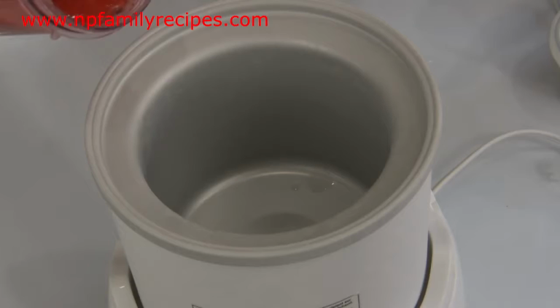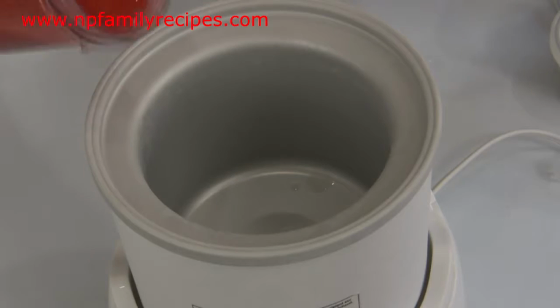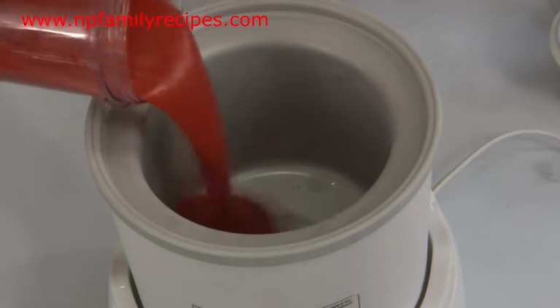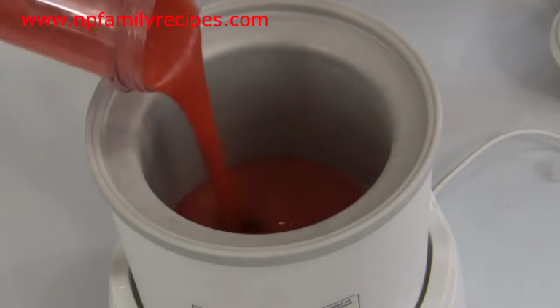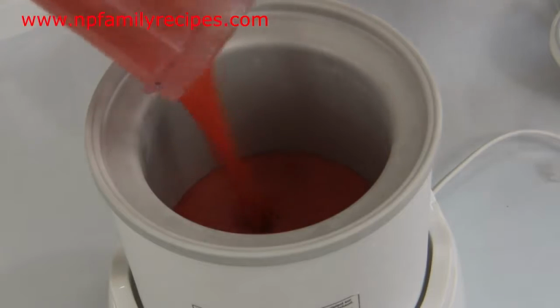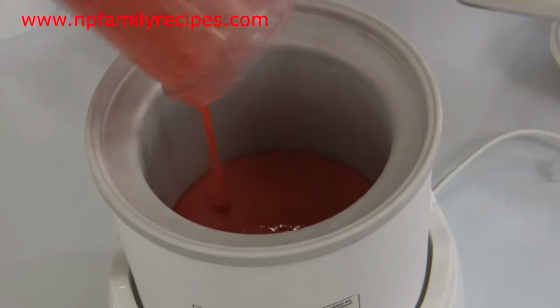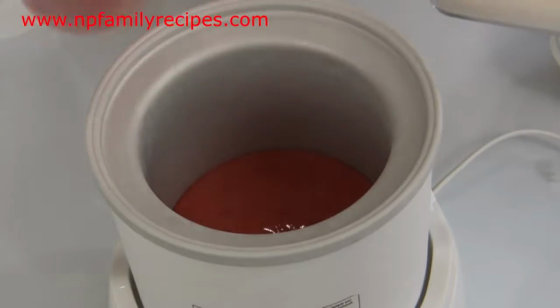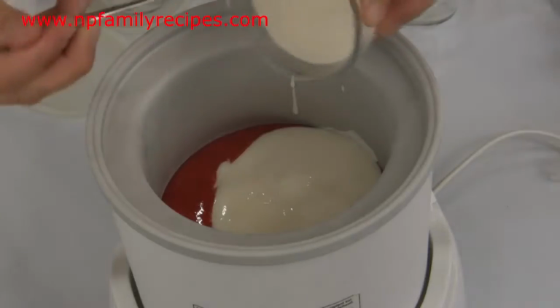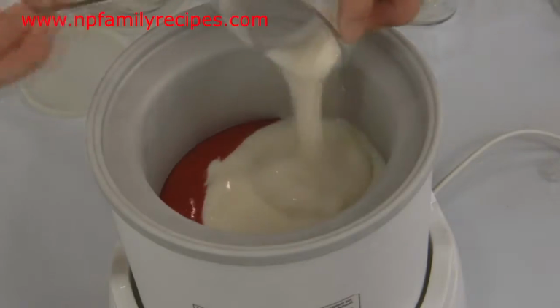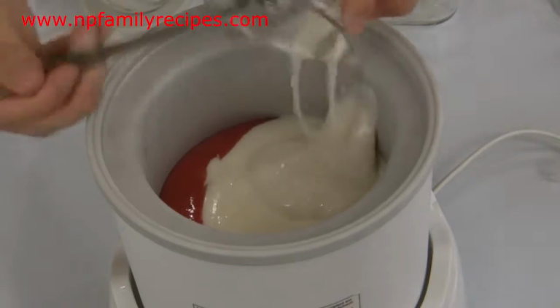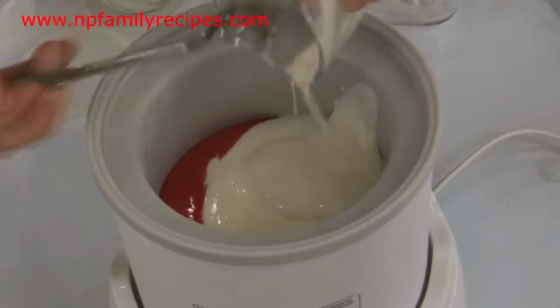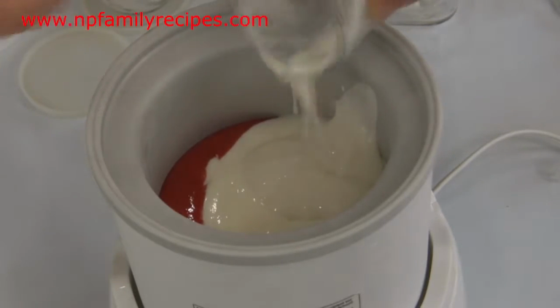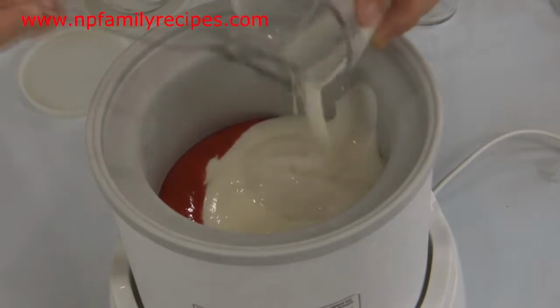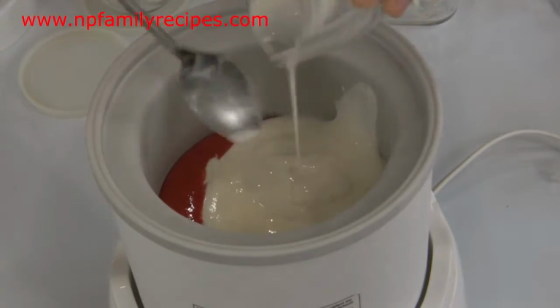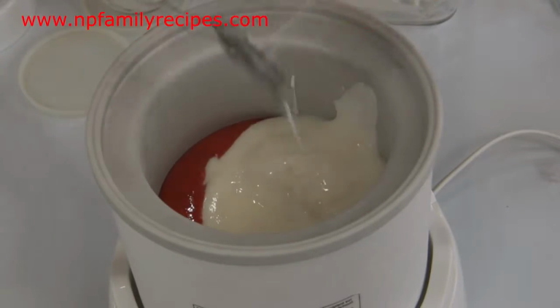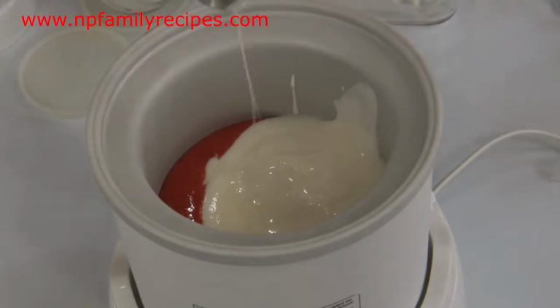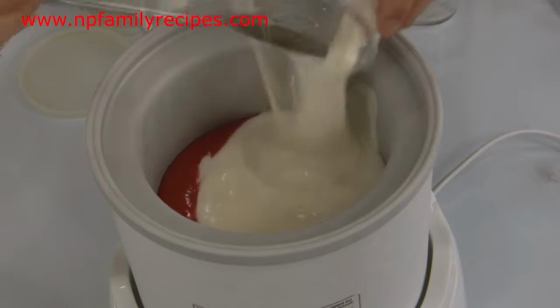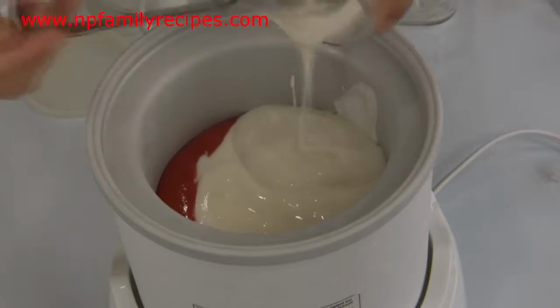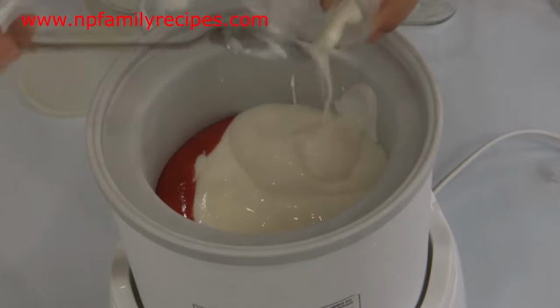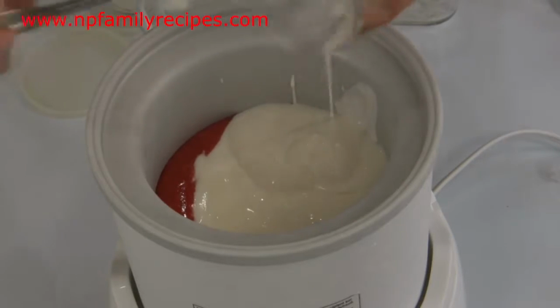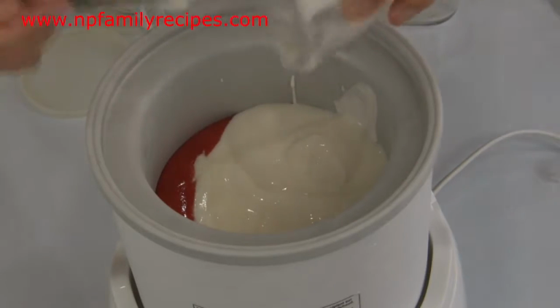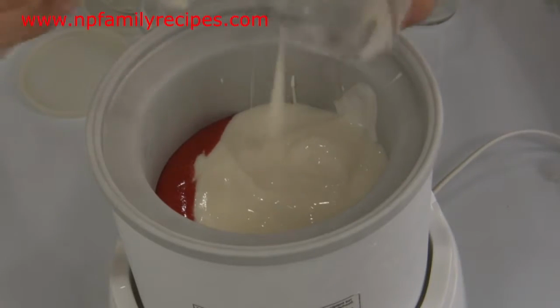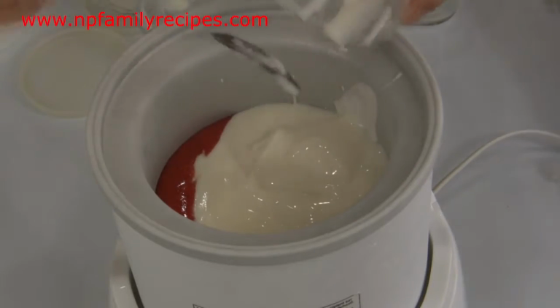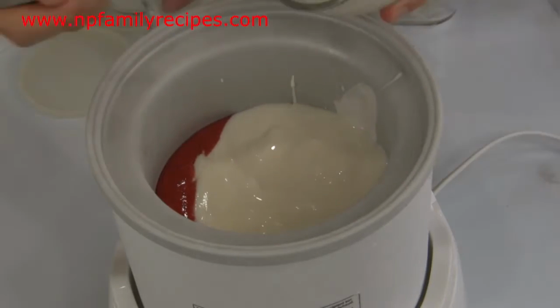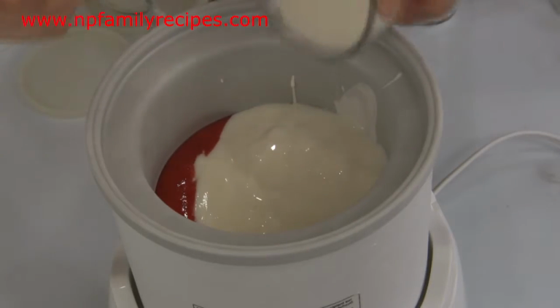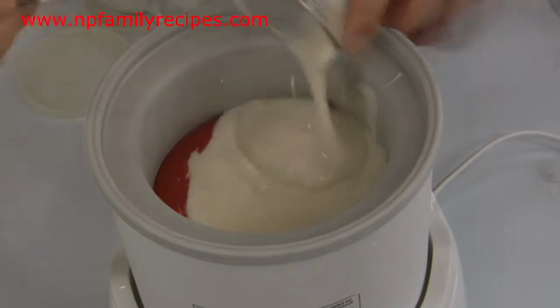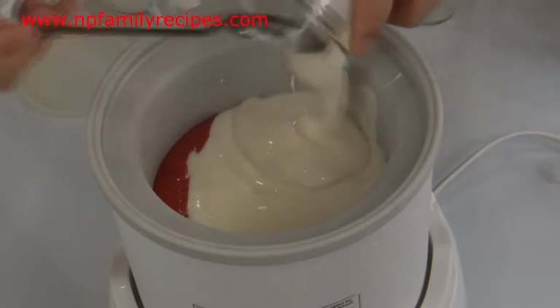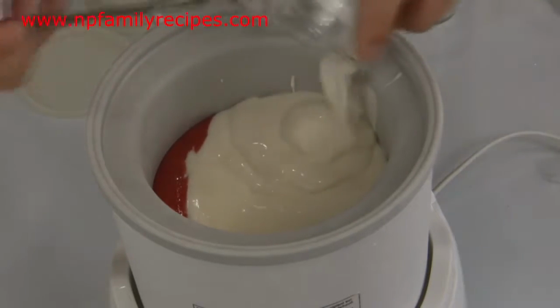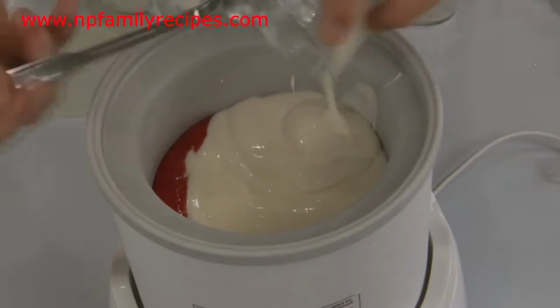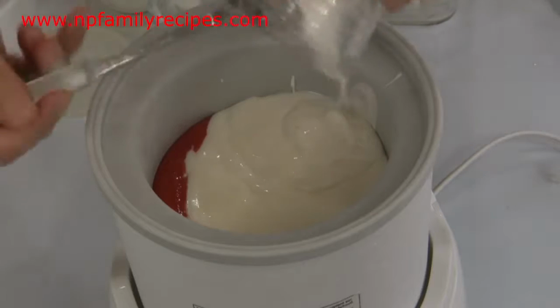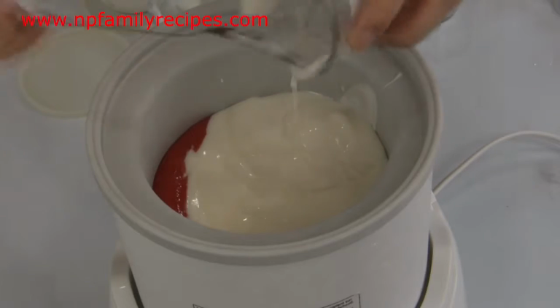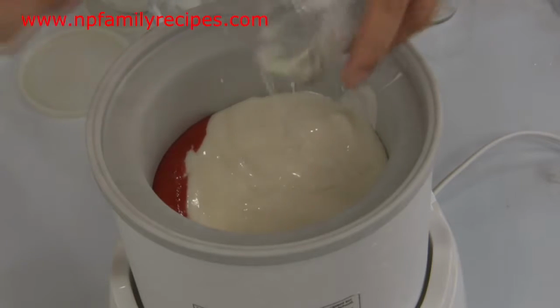Now we pour it into the freezing ice cream maker and then pour in about 4 cups of plain yogurt. You can buy plain yogurt at any store.